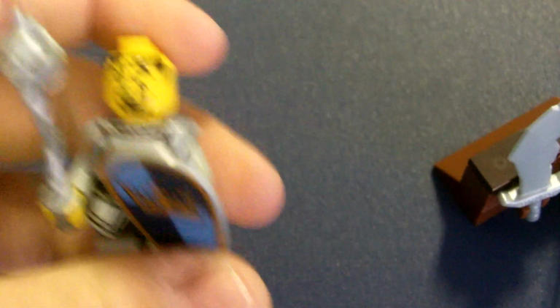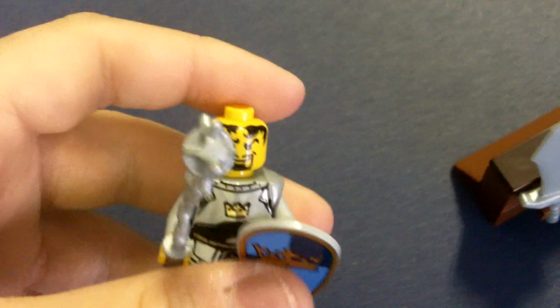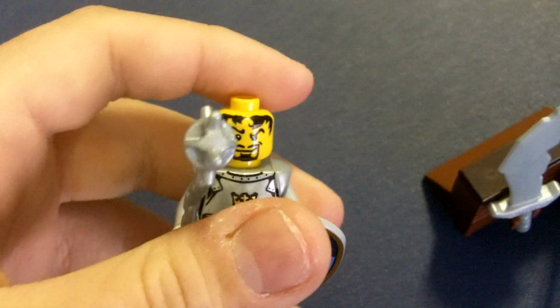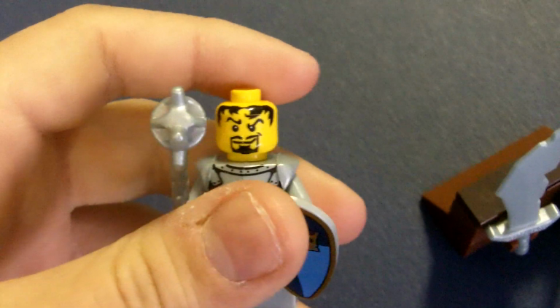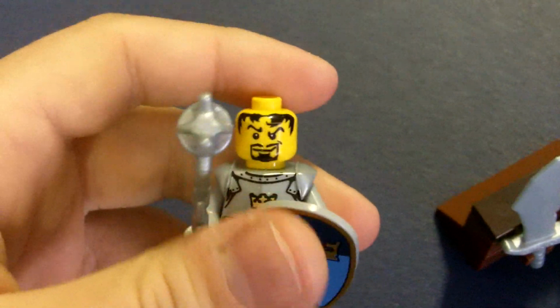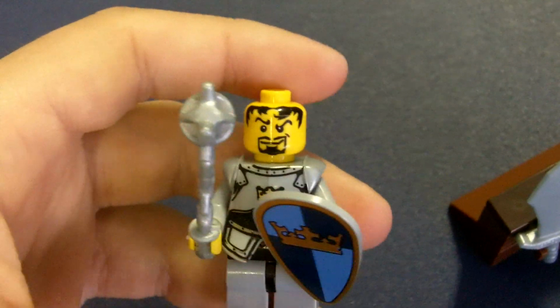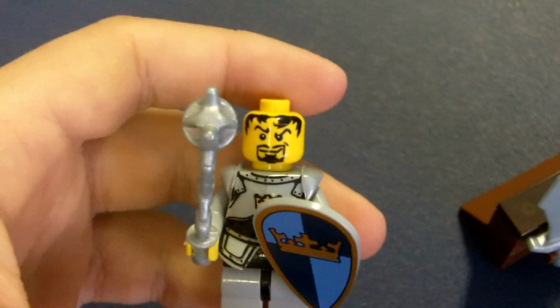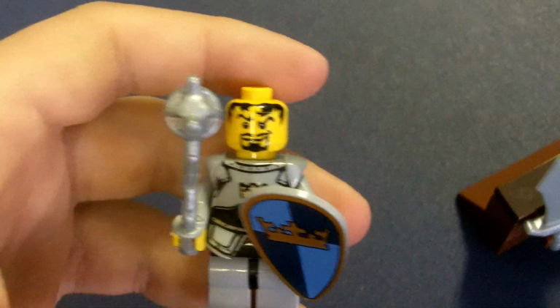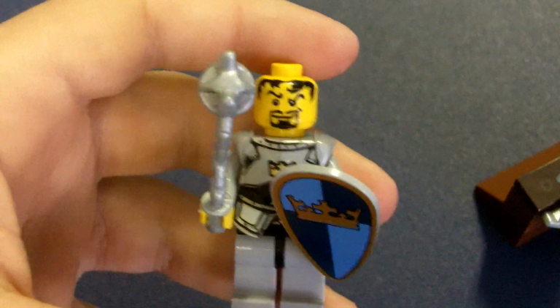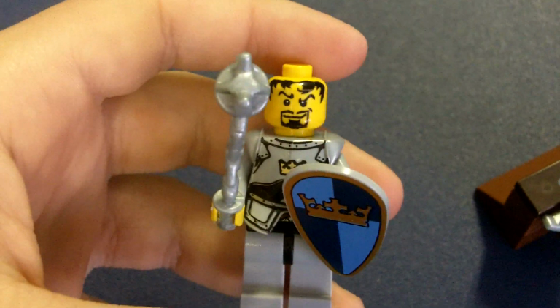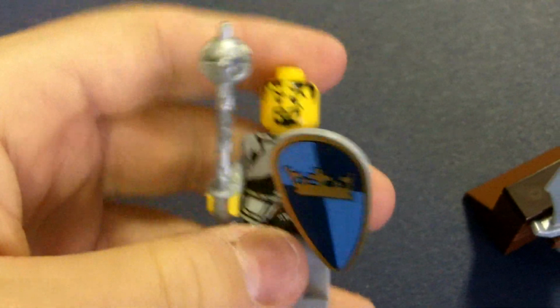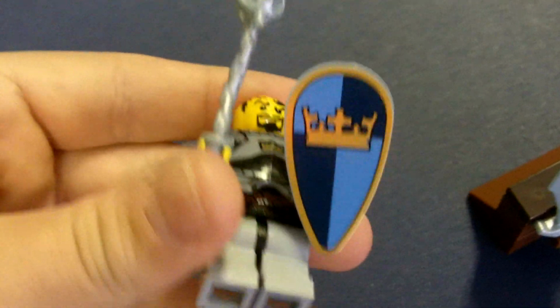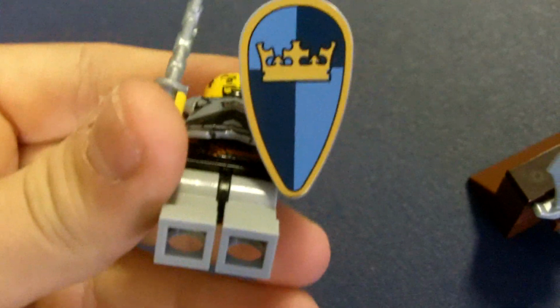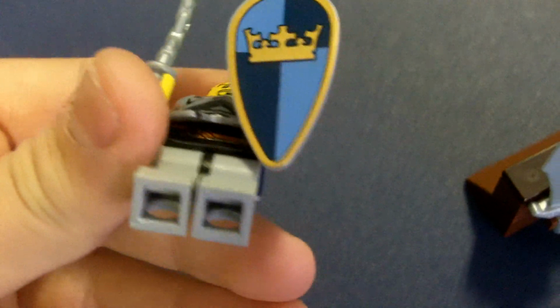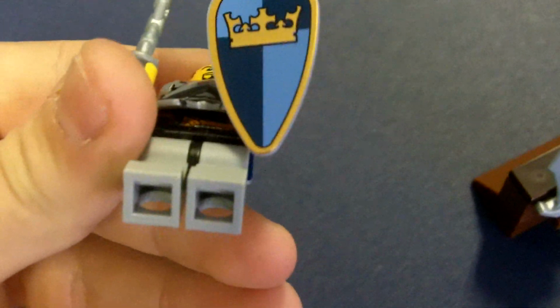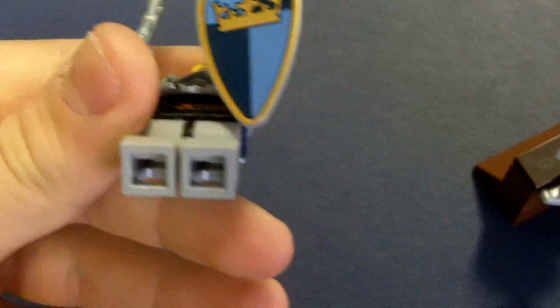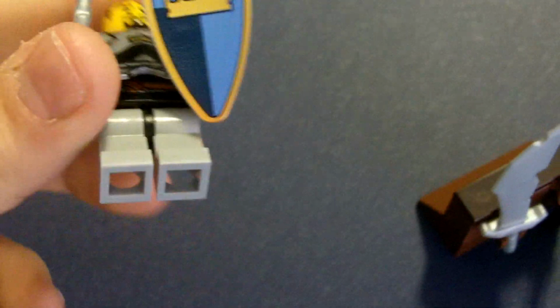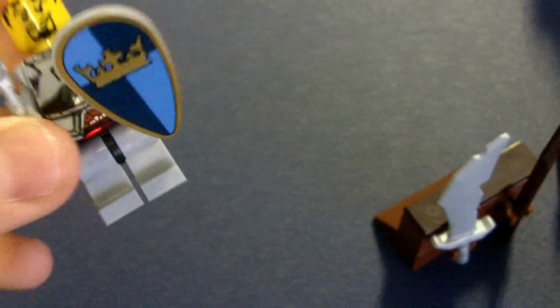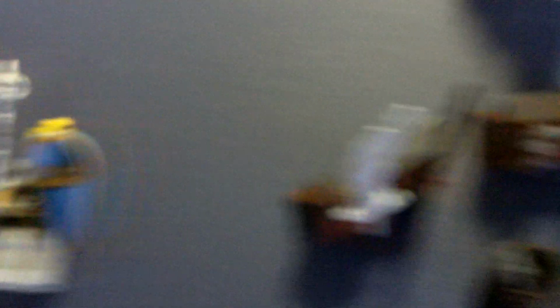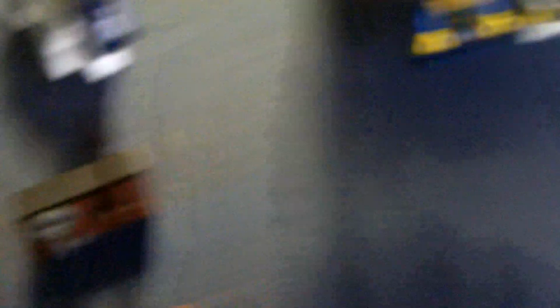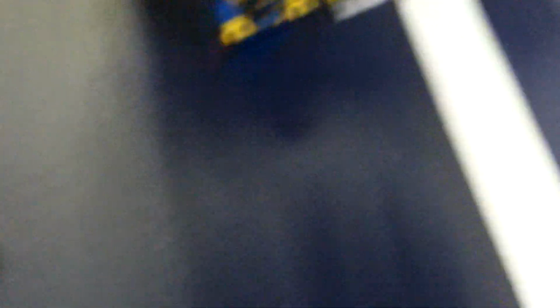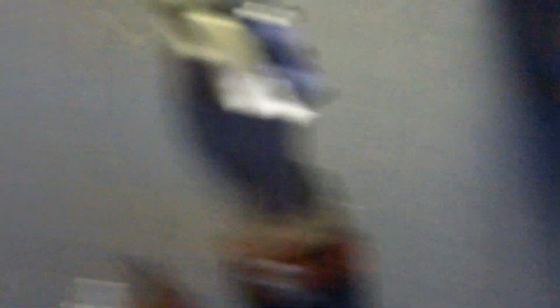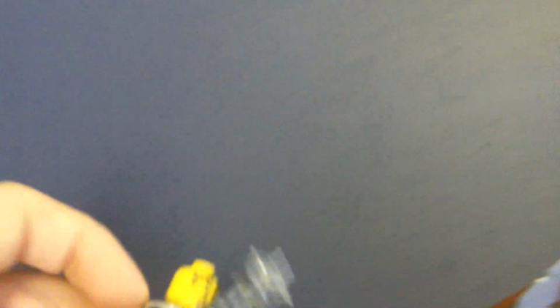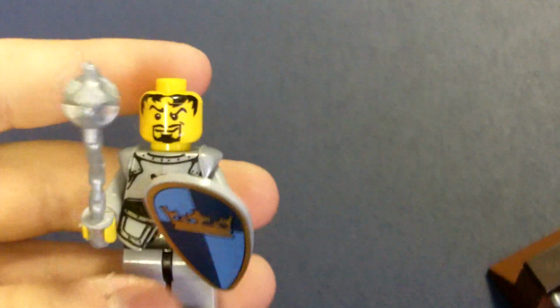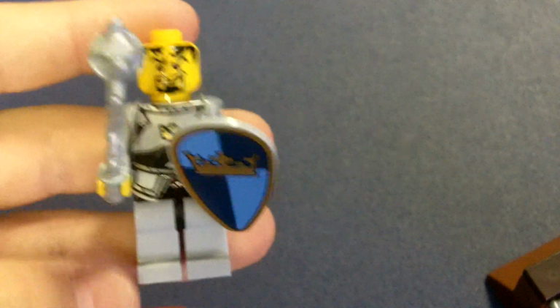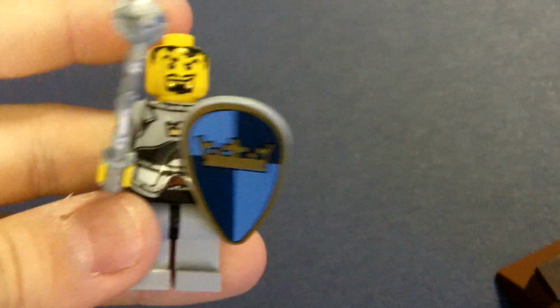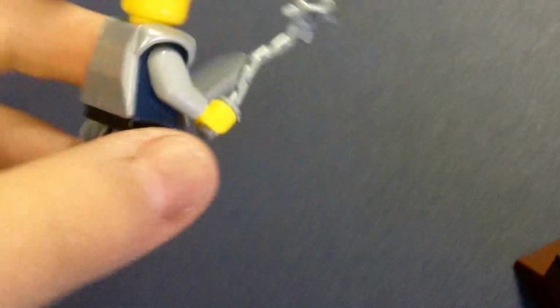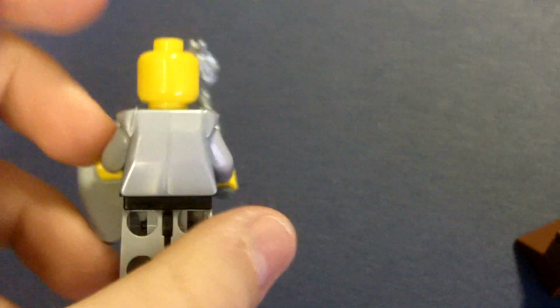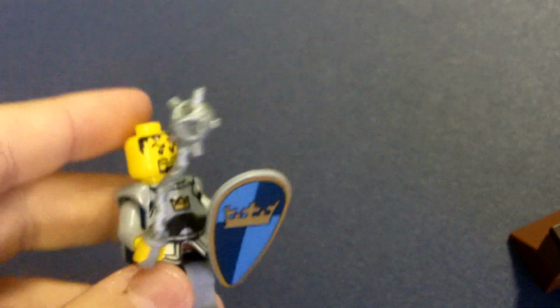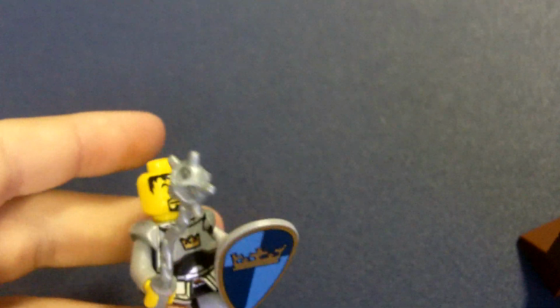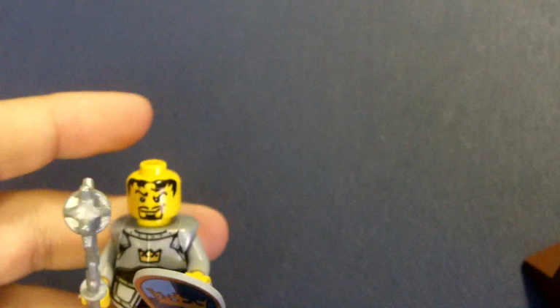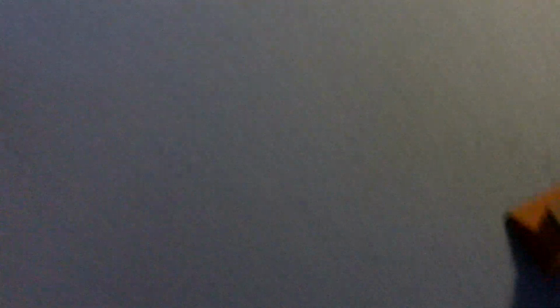And his face. He has the same printing as another guy - I won't take off his. So he's cool.